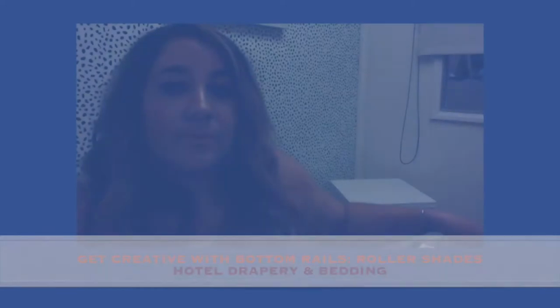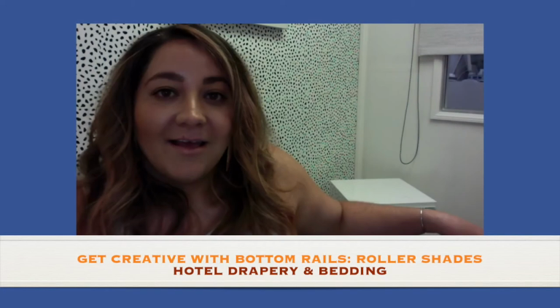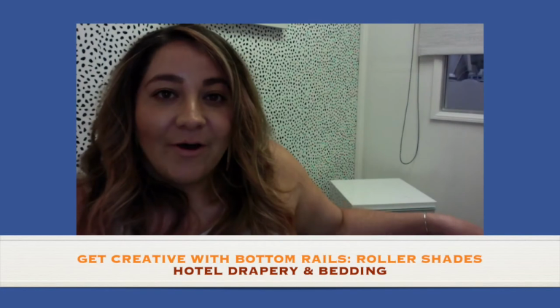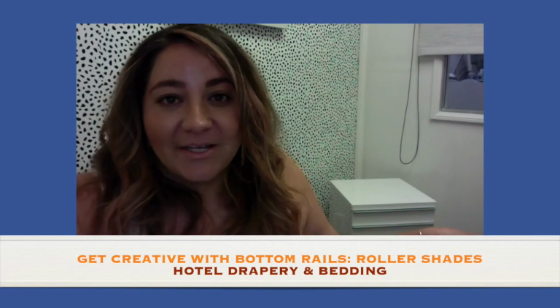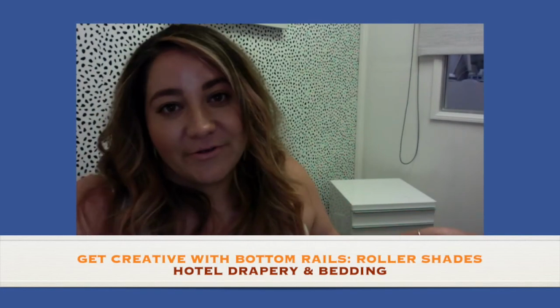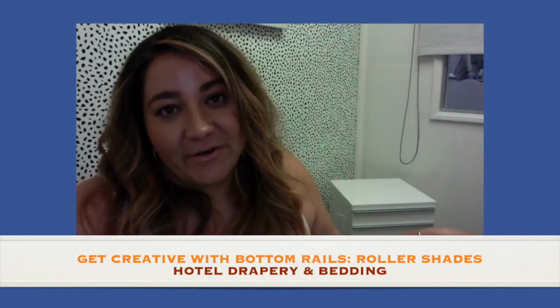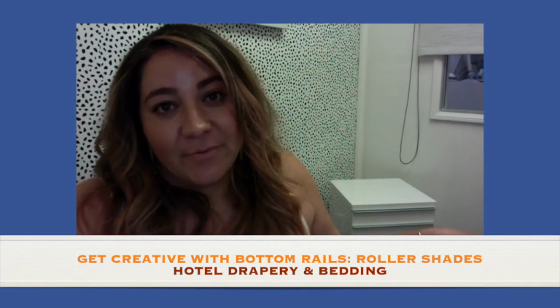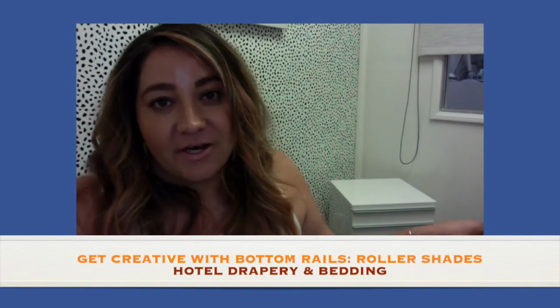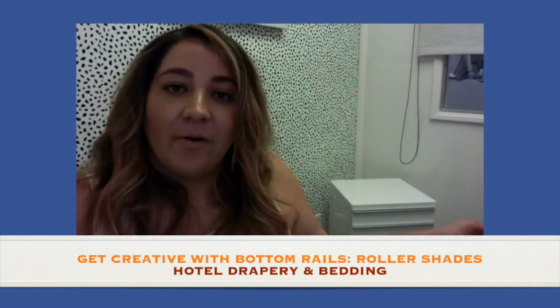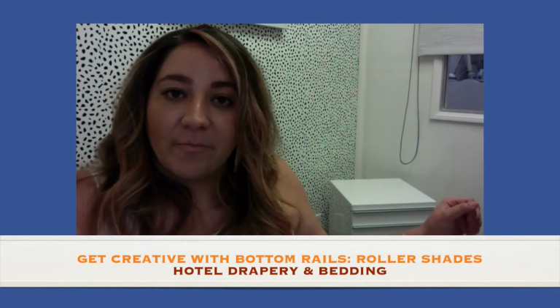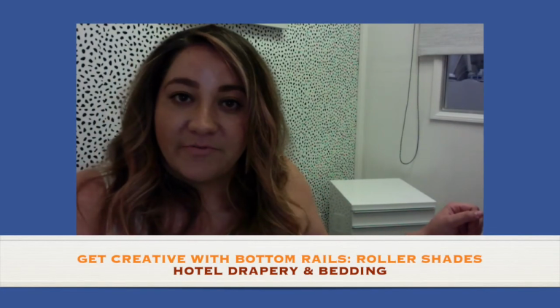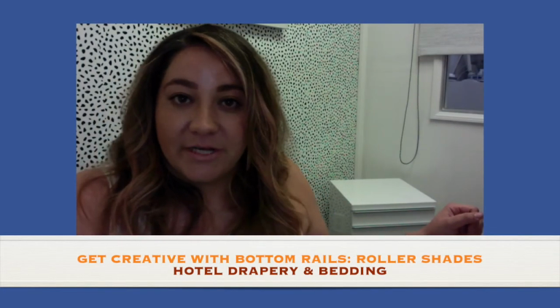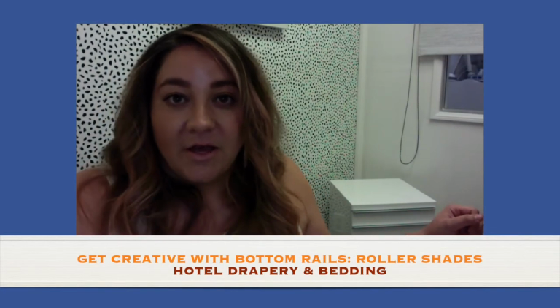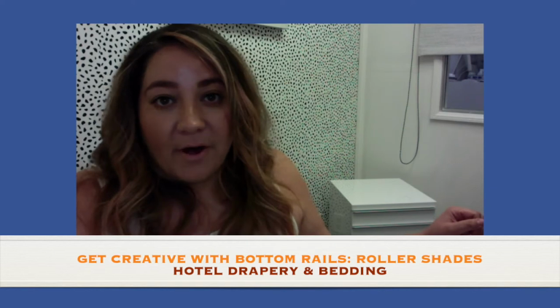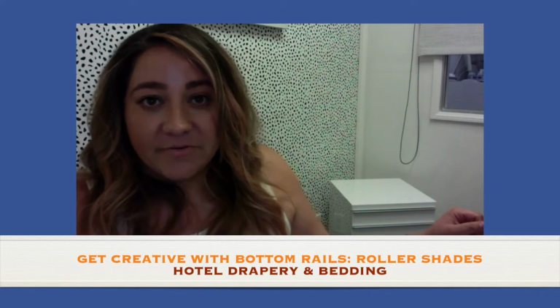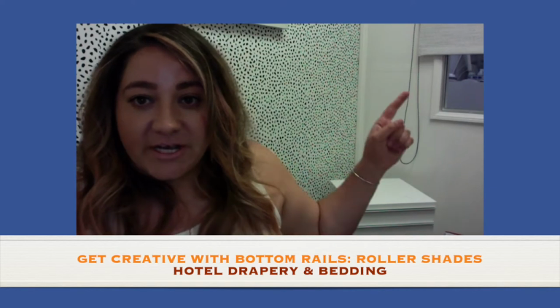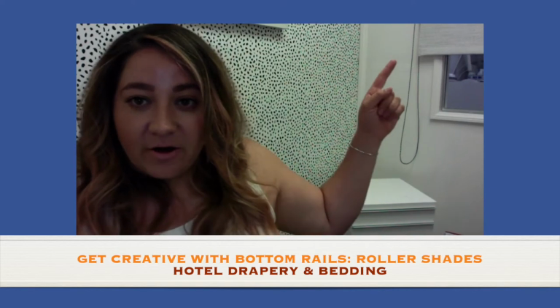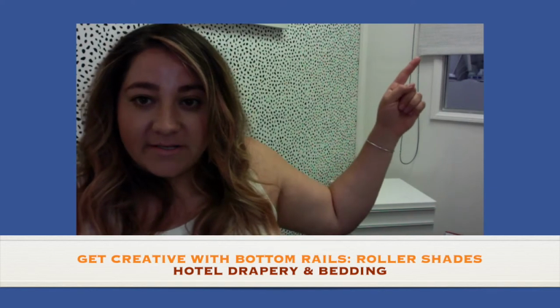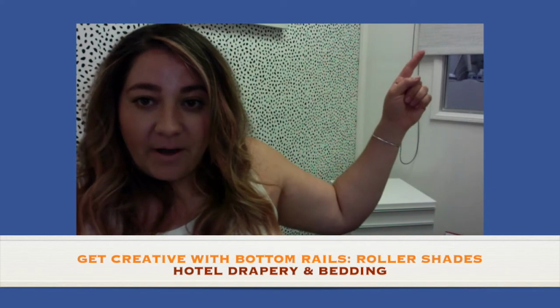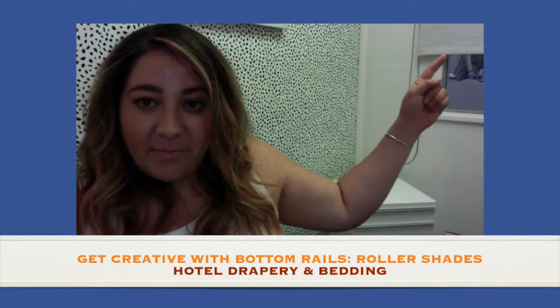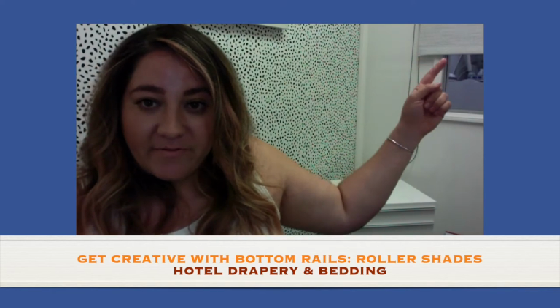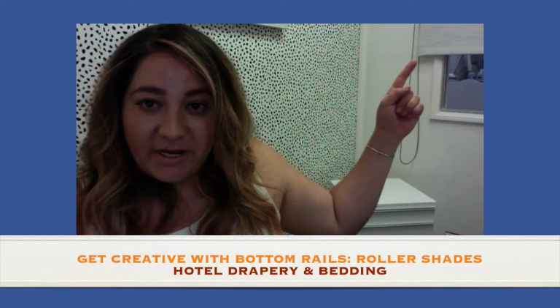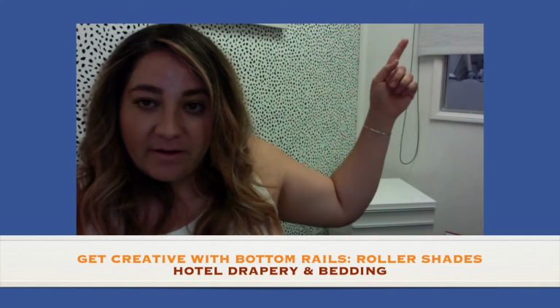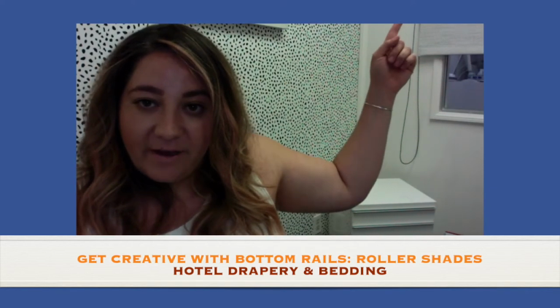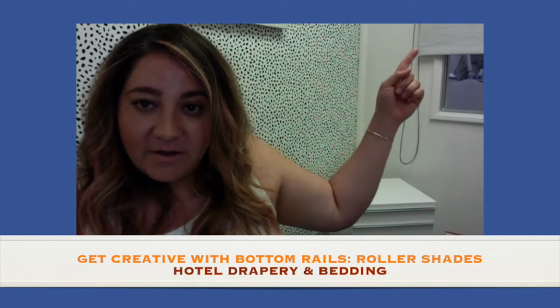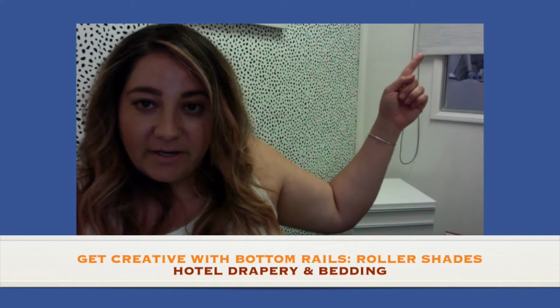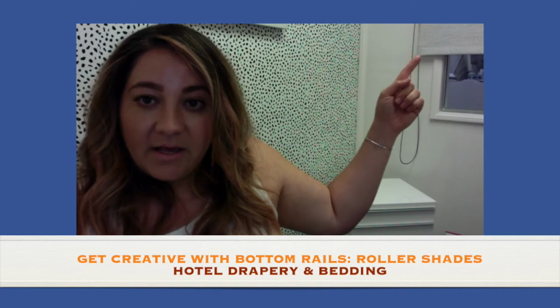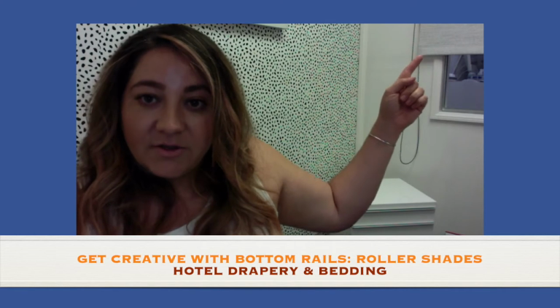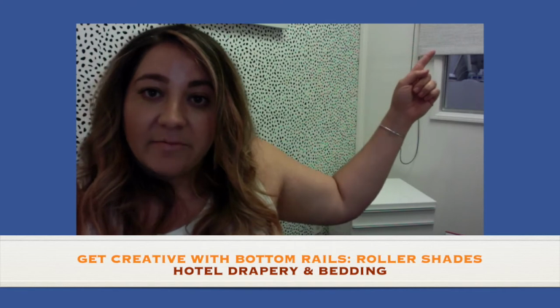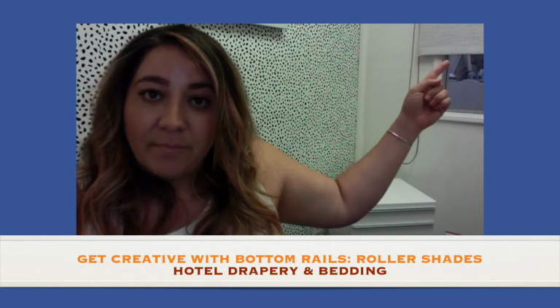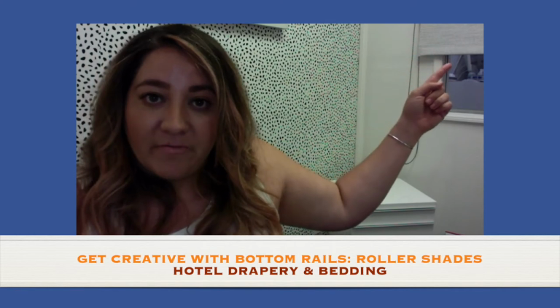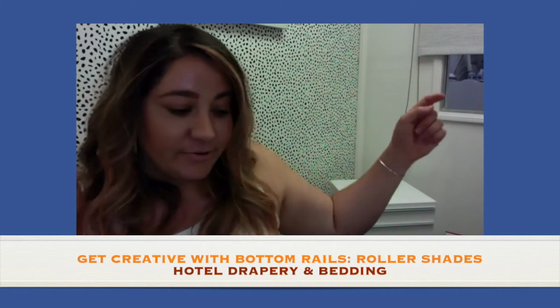Welcome back to another video. Today we're going to talk about bottom rails of roller shades. Bottom rails are this little pocket on the bottom of the shade when the fabric is all the way down — the bottom trim part of a roller shade.